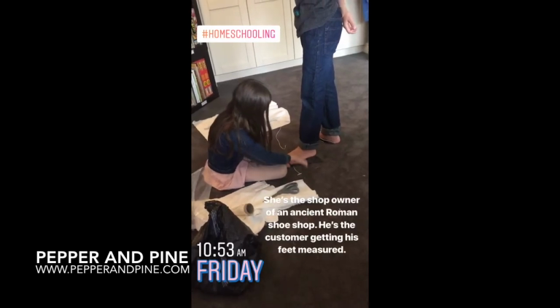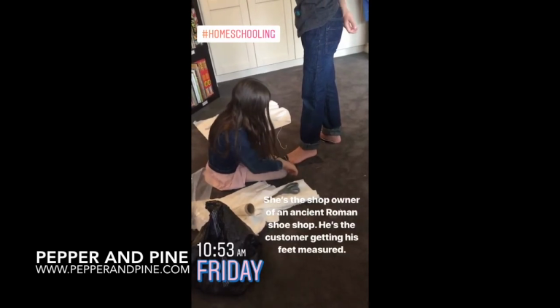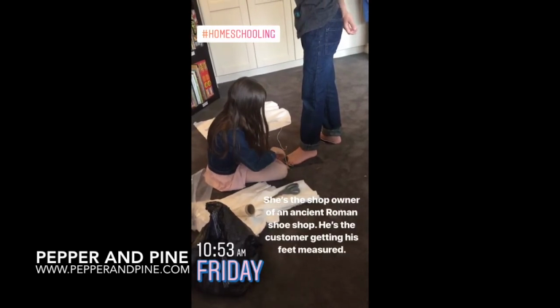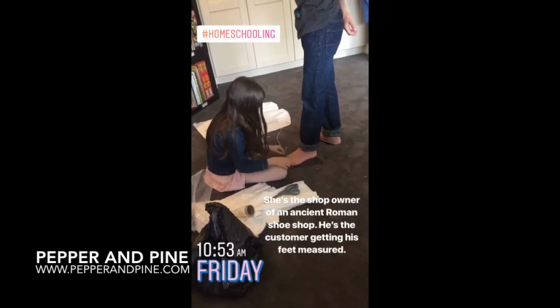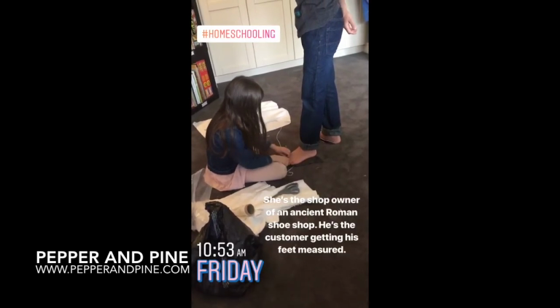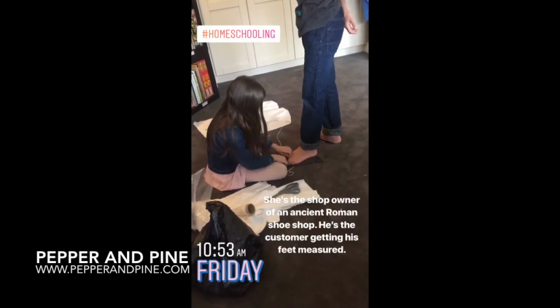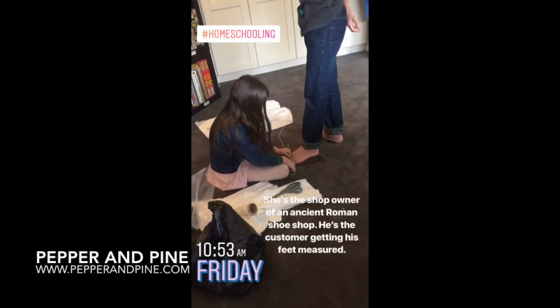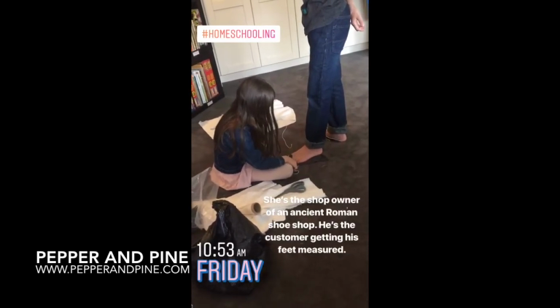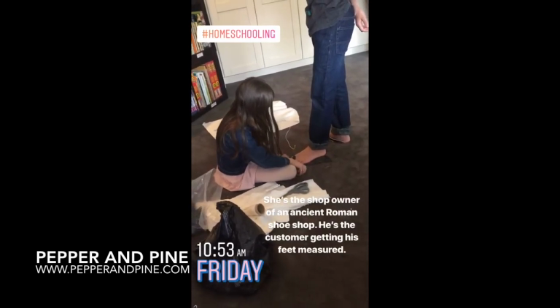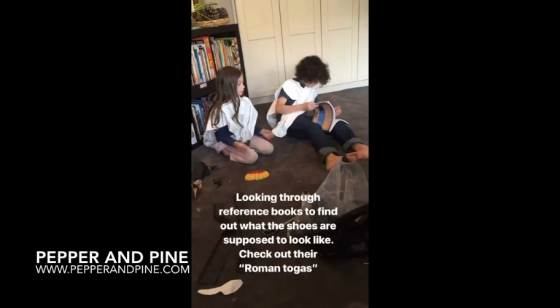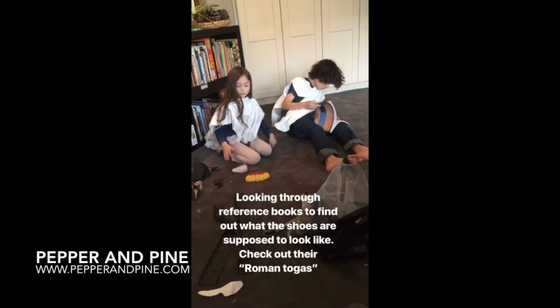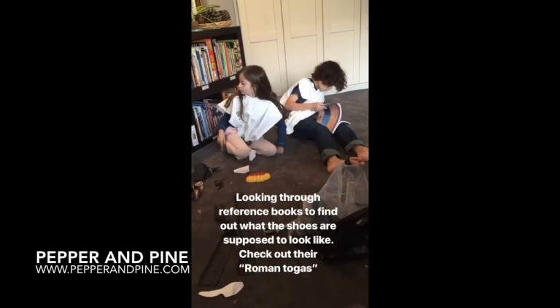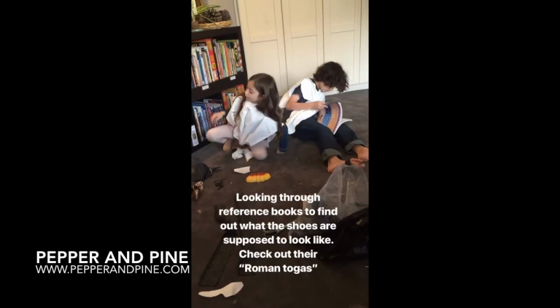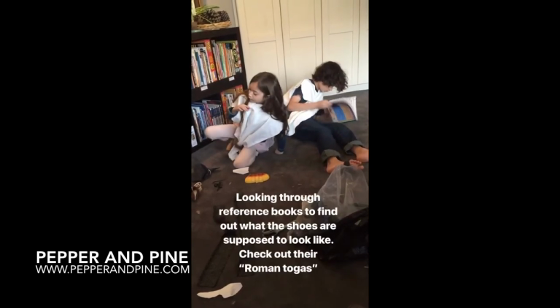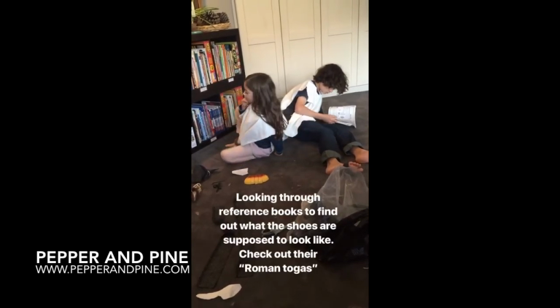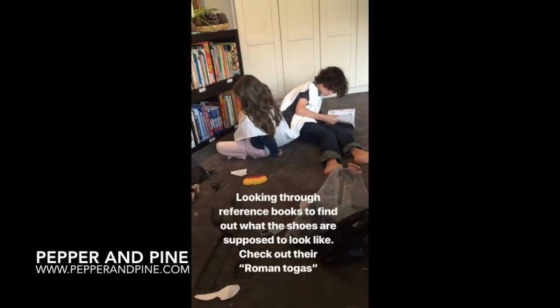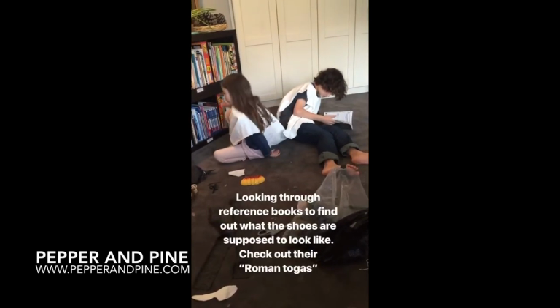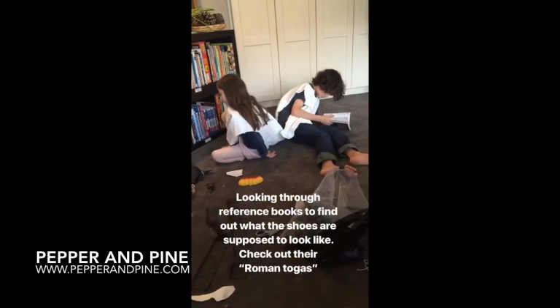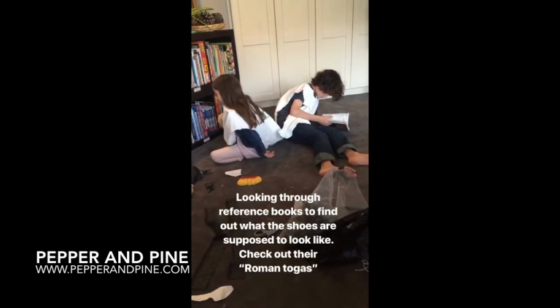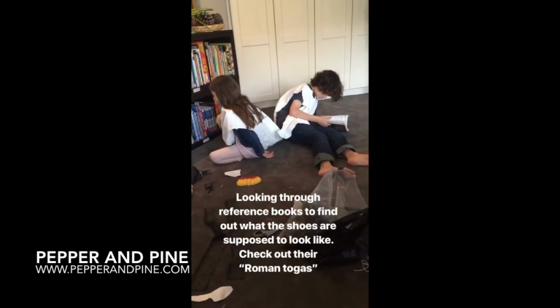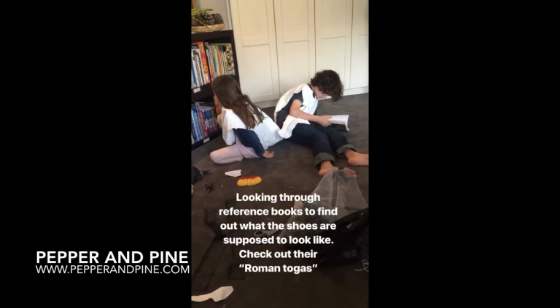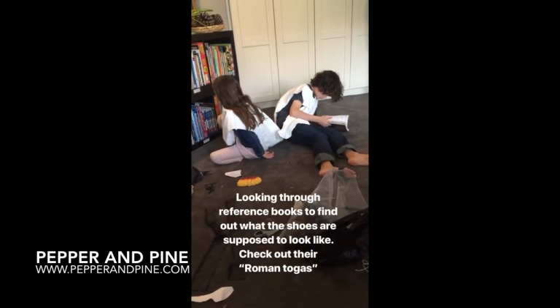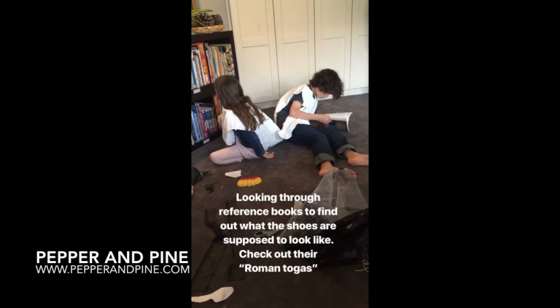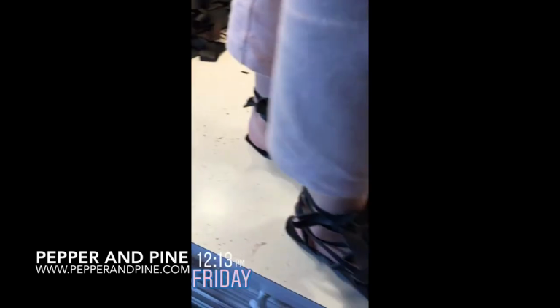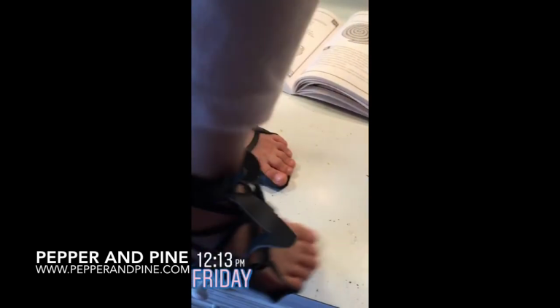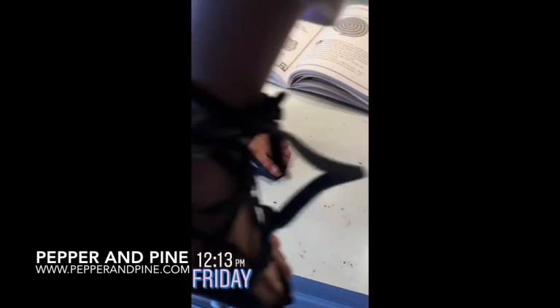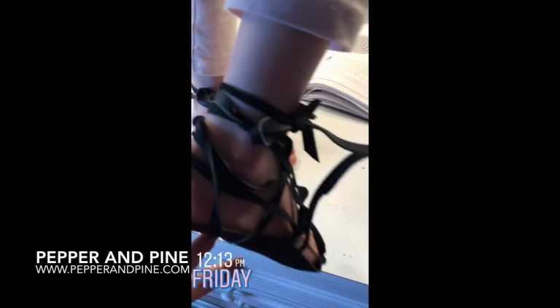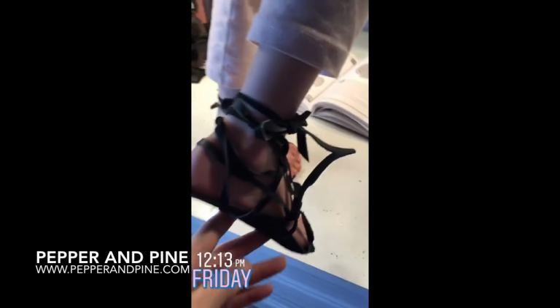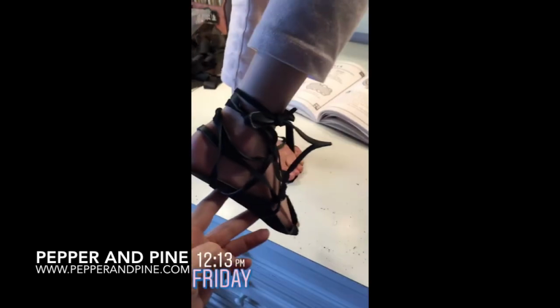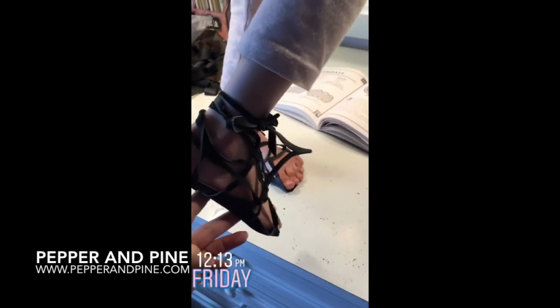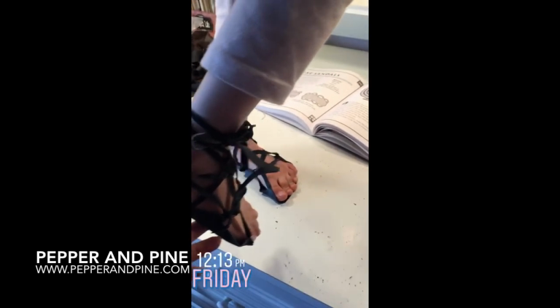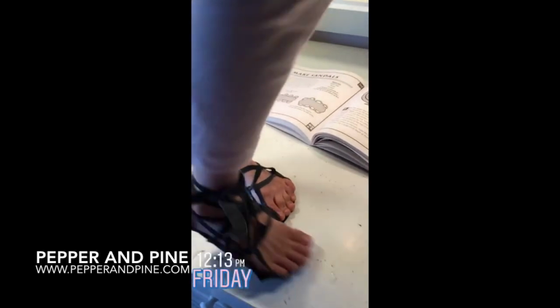If you want to see some of the other projects we're doing with our ancient Roman main lesson block, you can tap on the screen right now. And don't forget that if you want to see what we're up to on a daily basis, you can find me on Instagram at PepperandPine.